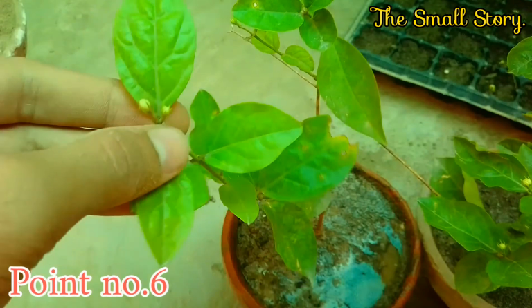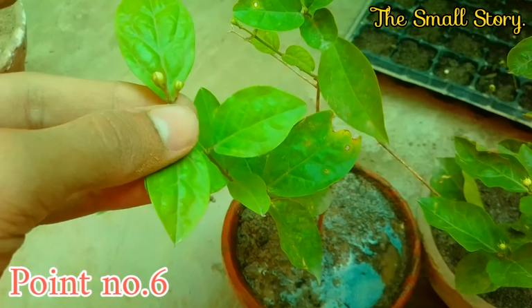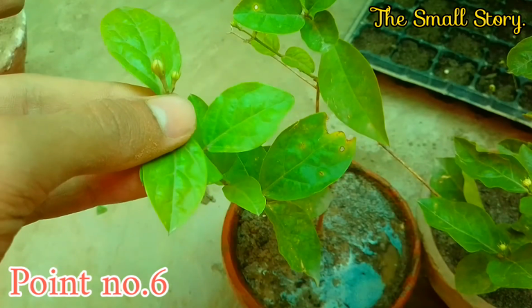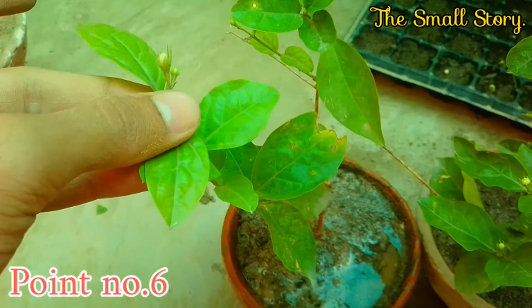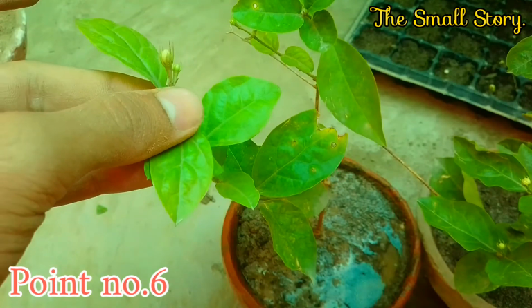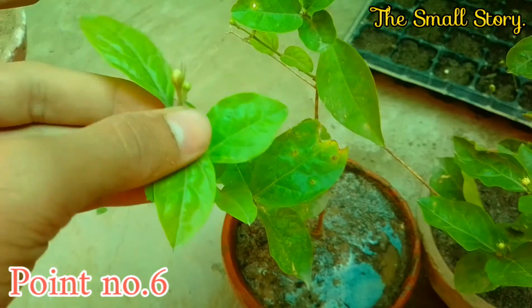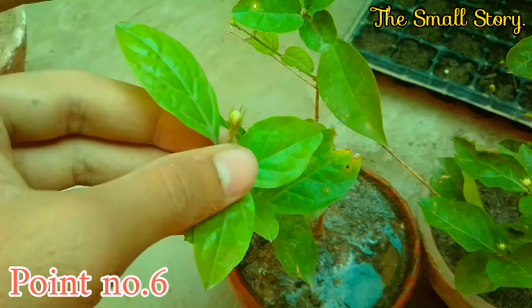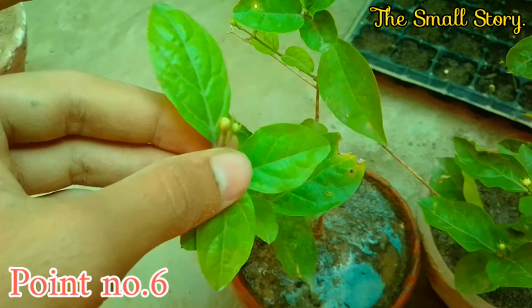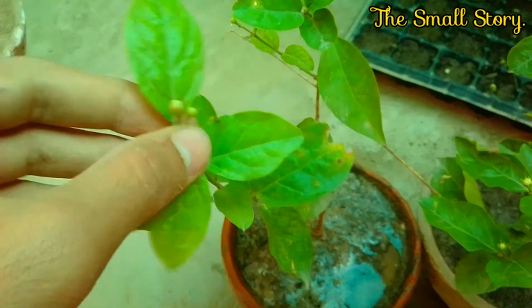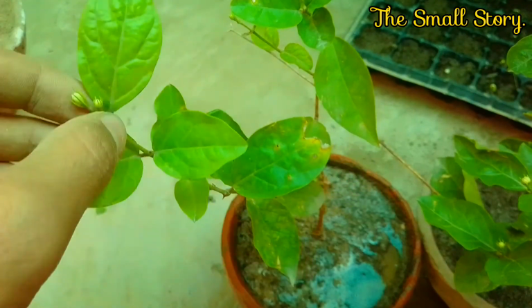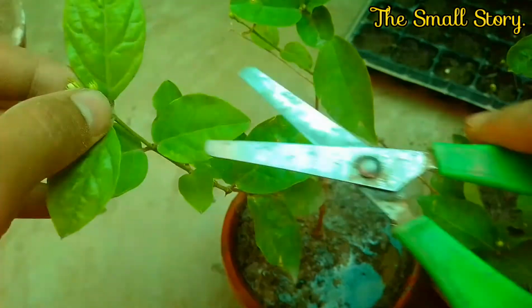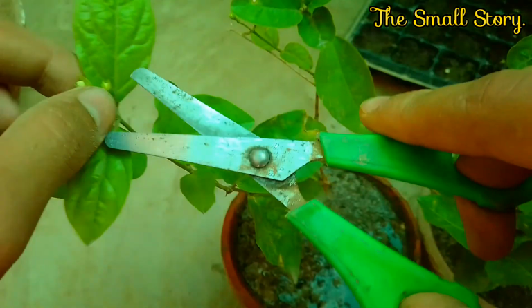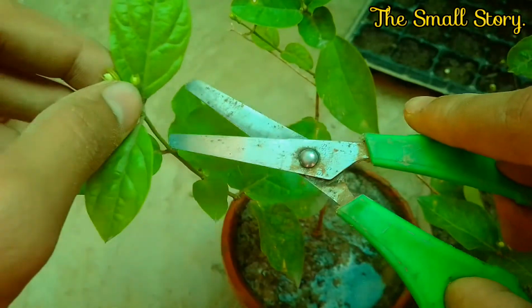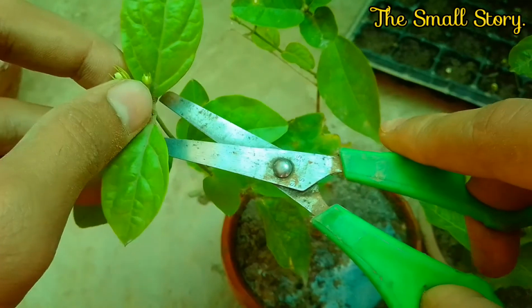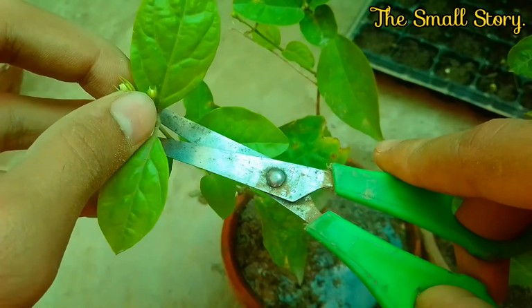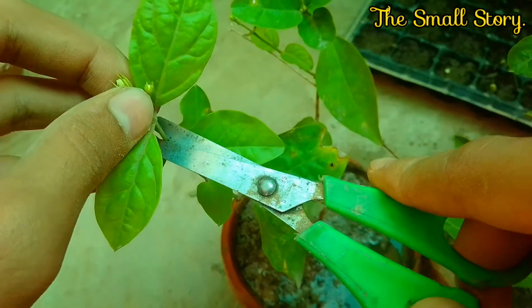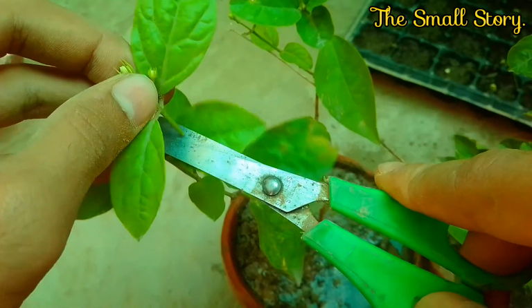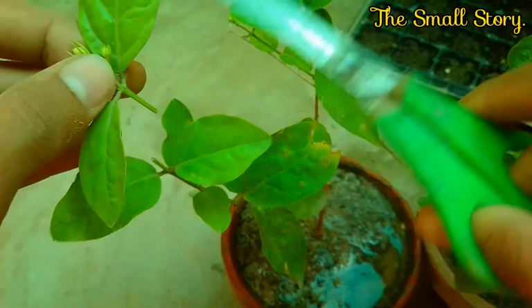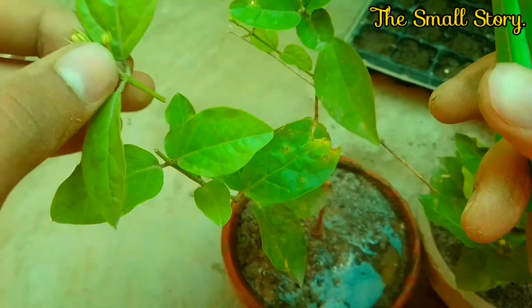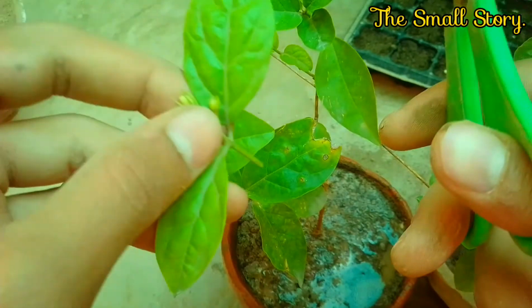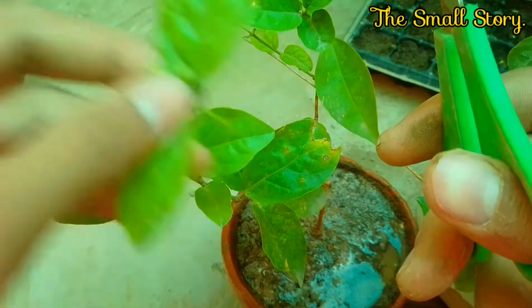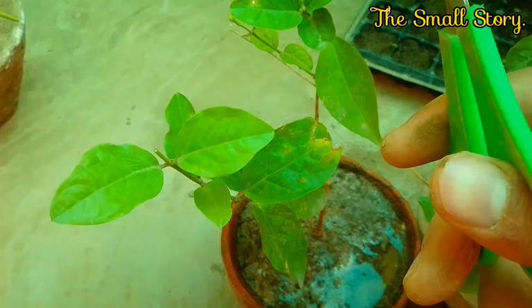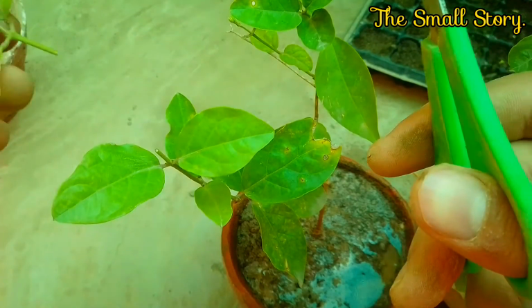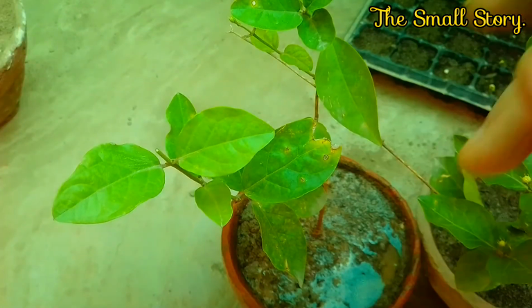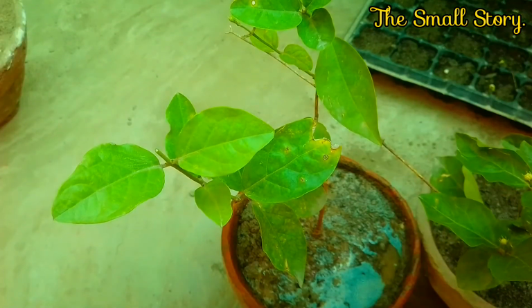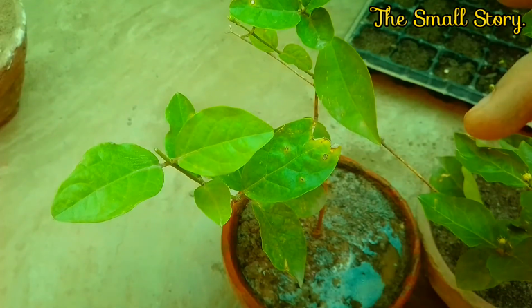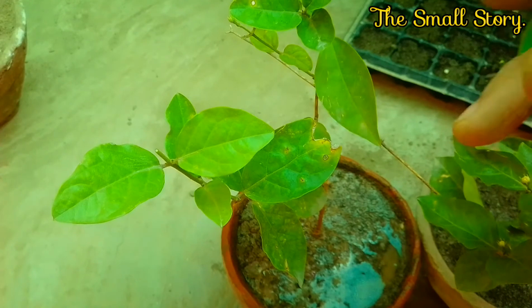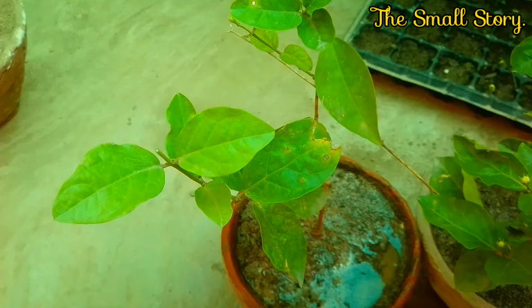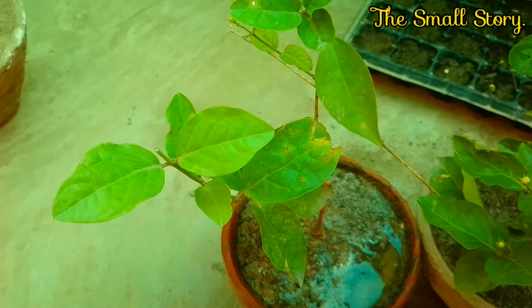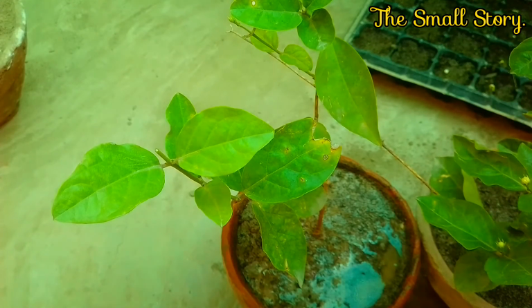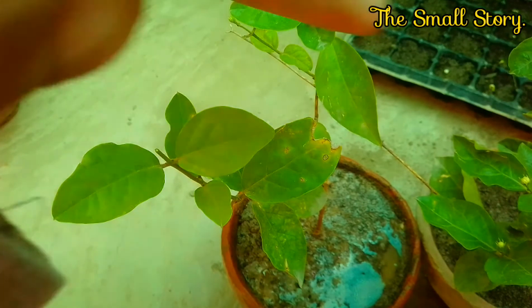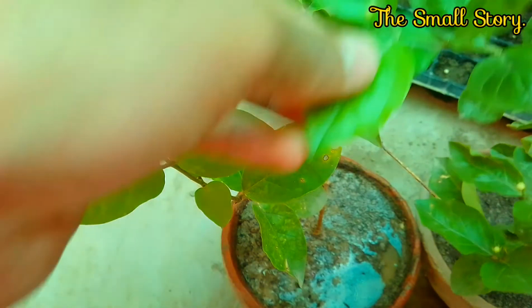Point number six: remove all the buds or flowers on the plant. The buds and flowers suck the energy of the plant, which would be harmful. You can also remove the dead branches of the jasmine plant.